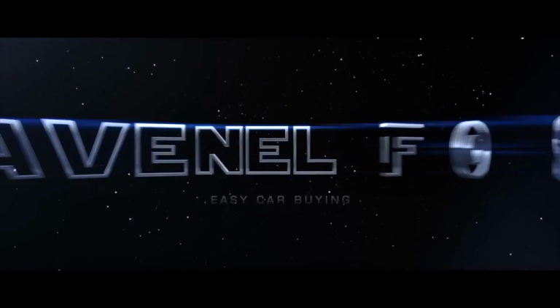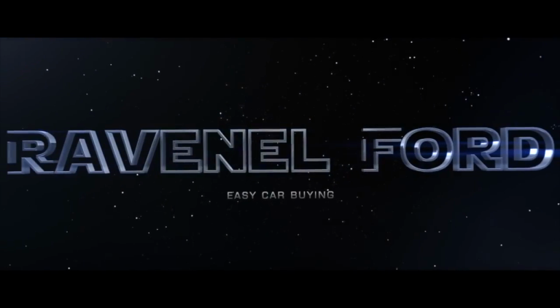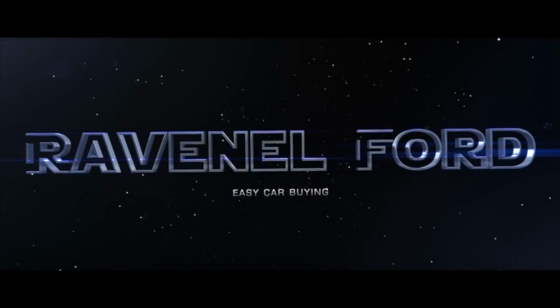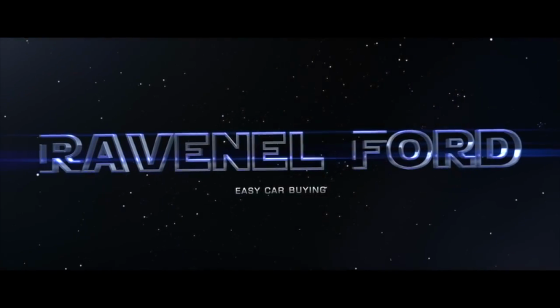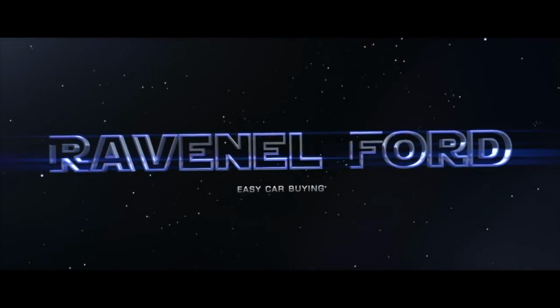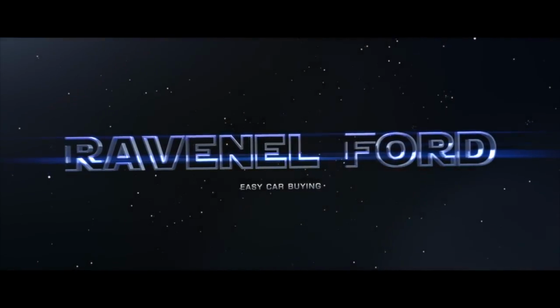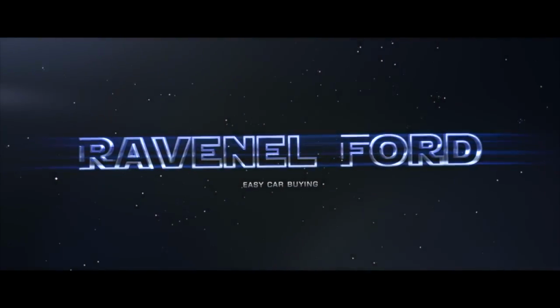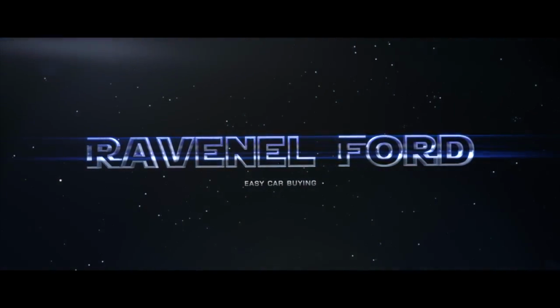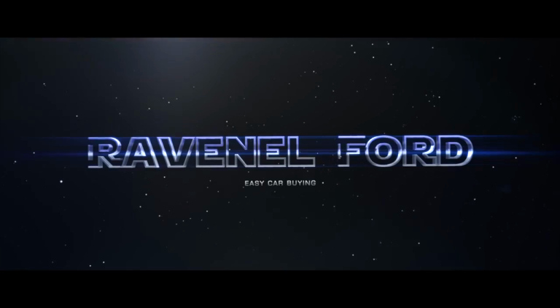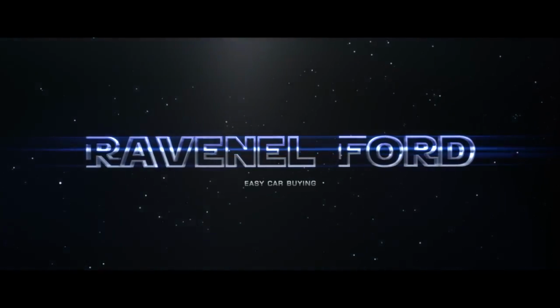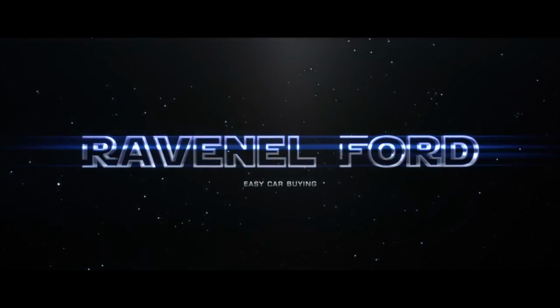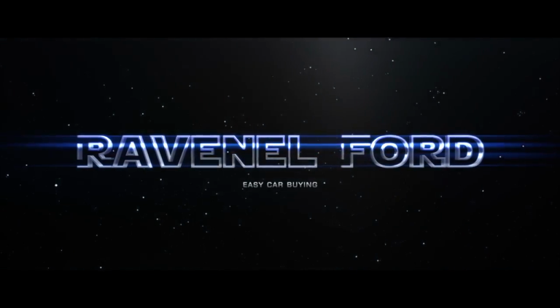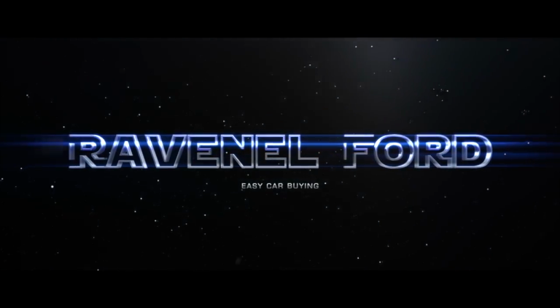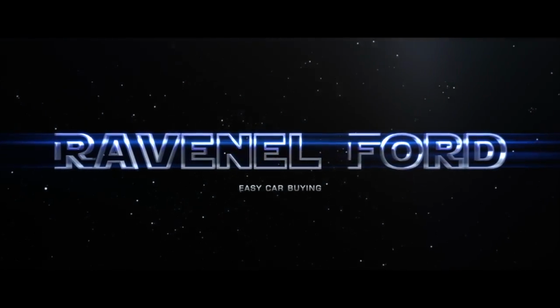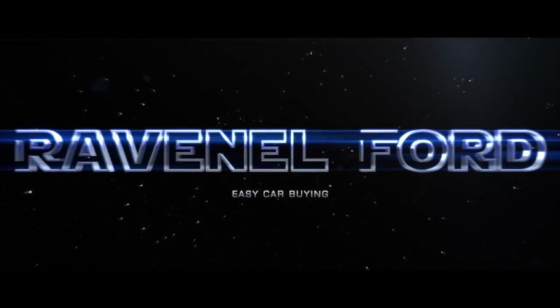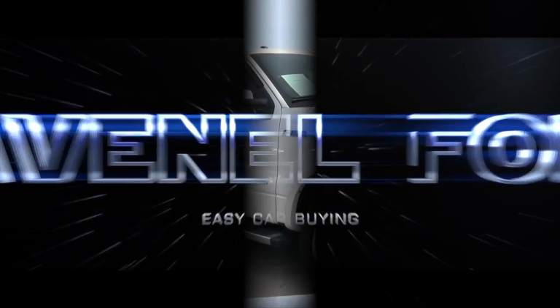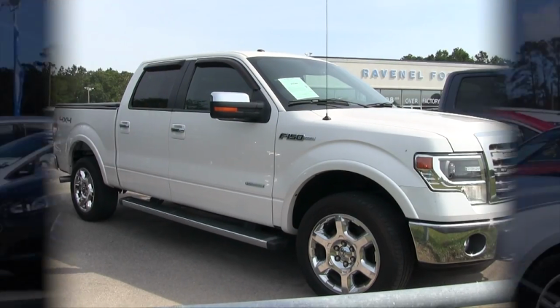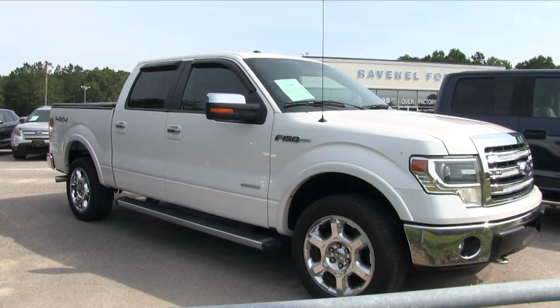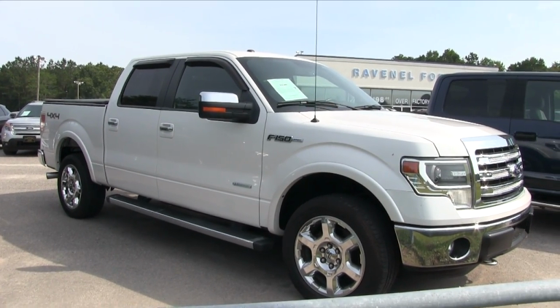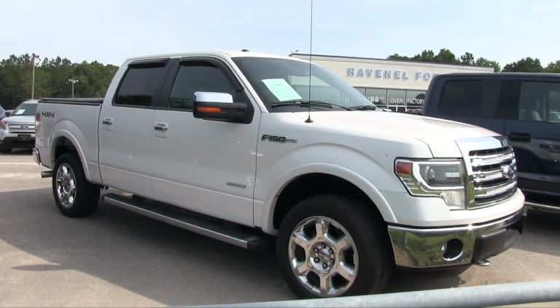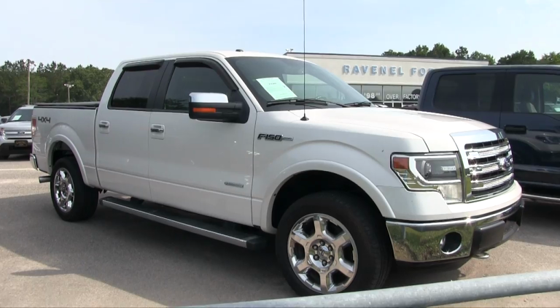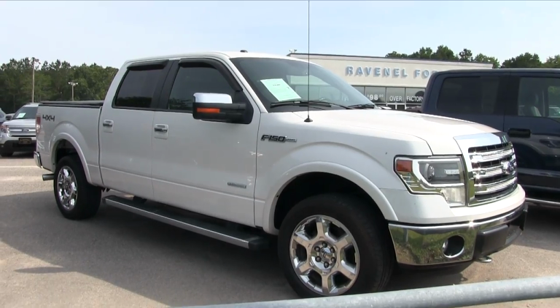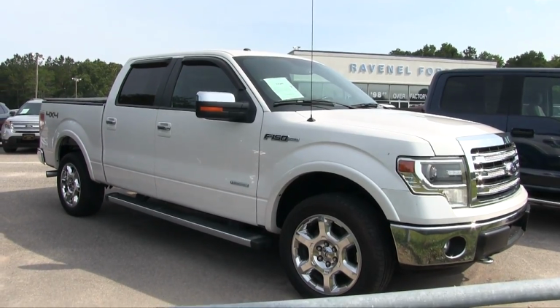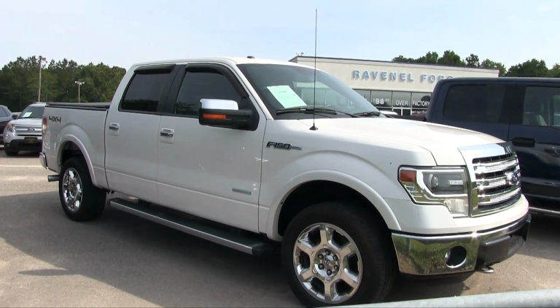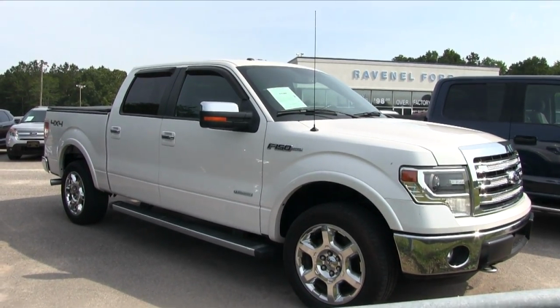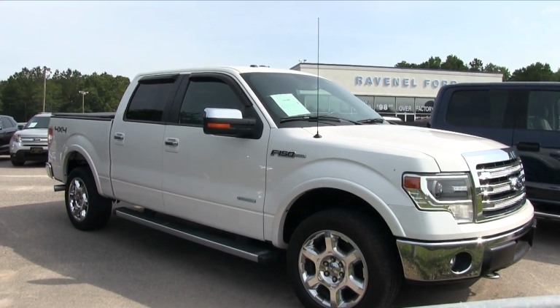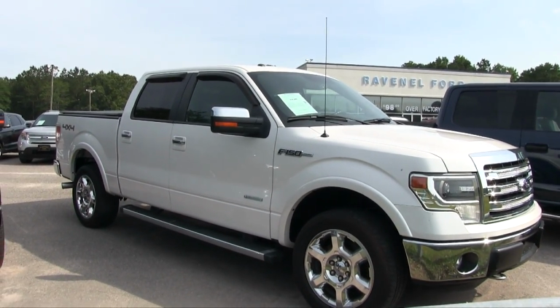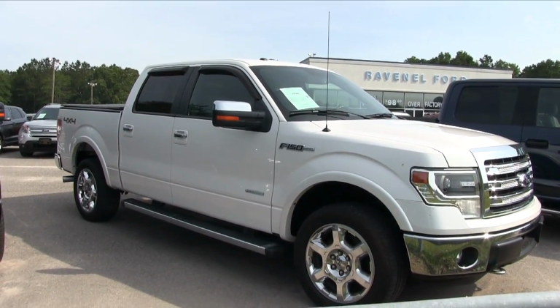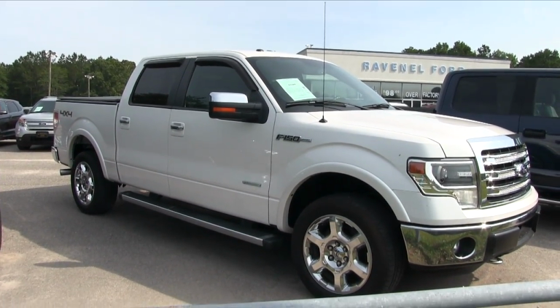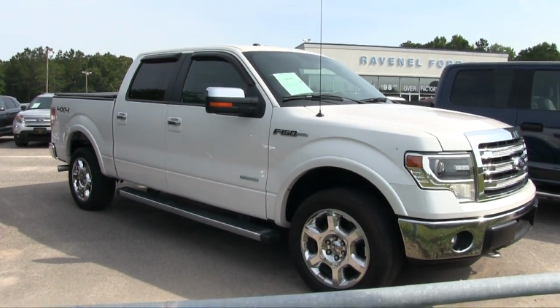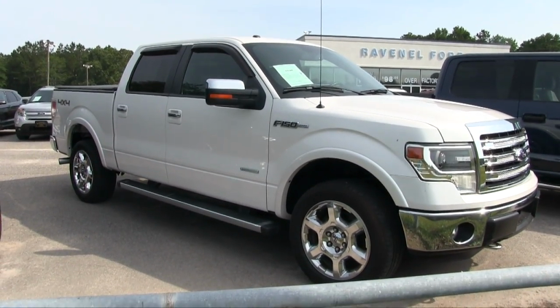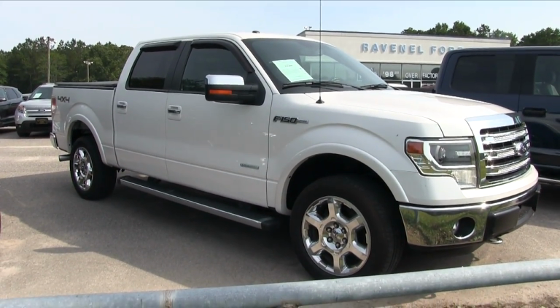What's up everybody, Ravenel Ford, Carbine Made Easy — just stay tuned because this next video is for you. Today we're going to be looking at this 2014 F-150, a crew cab Lariat four-wheel drive, pretty loaded up.